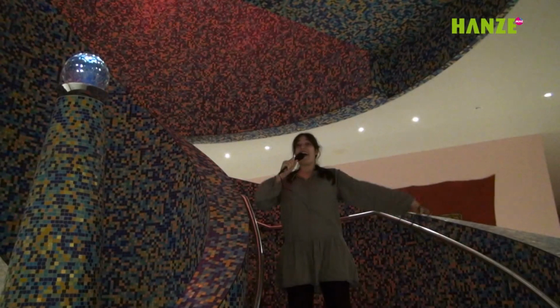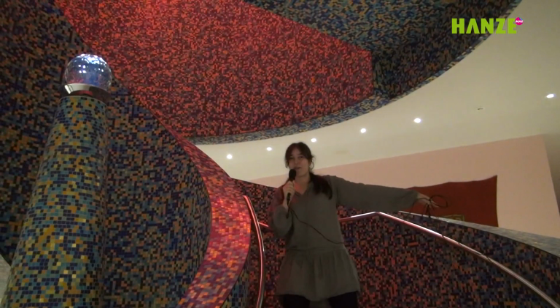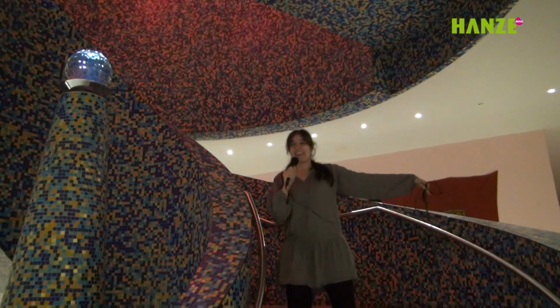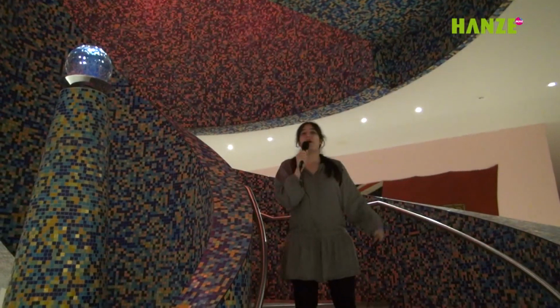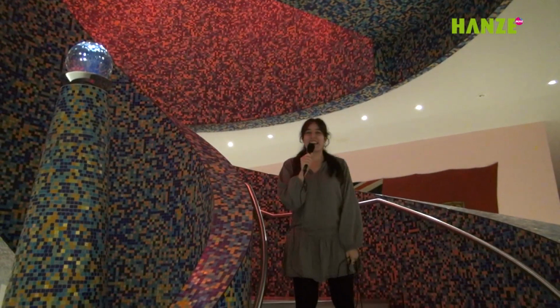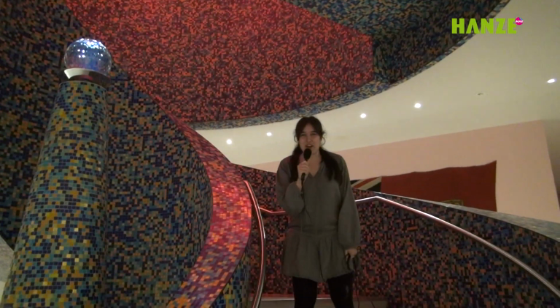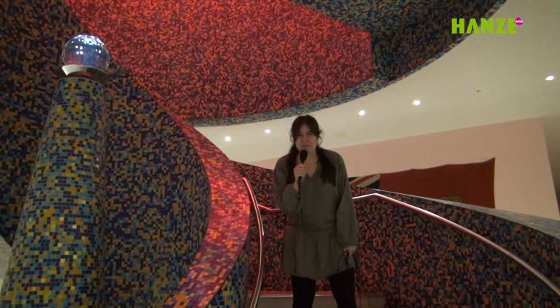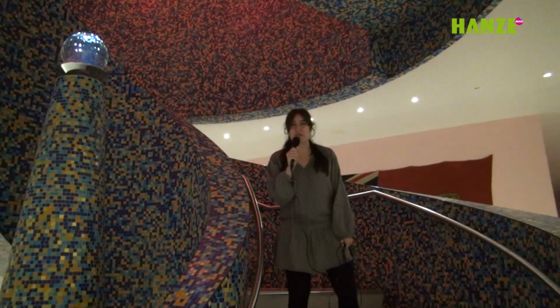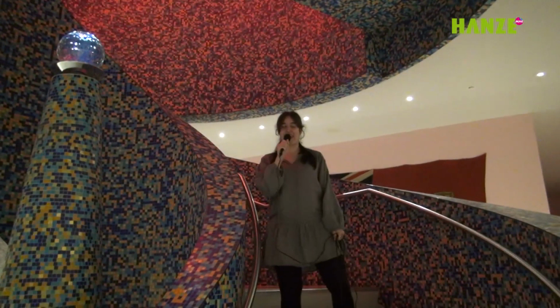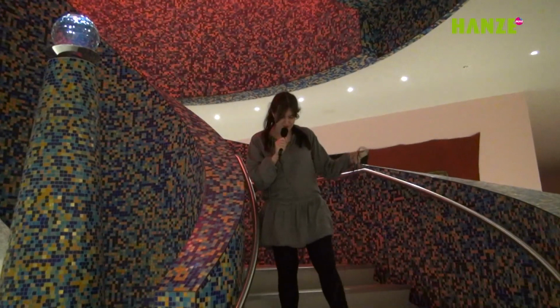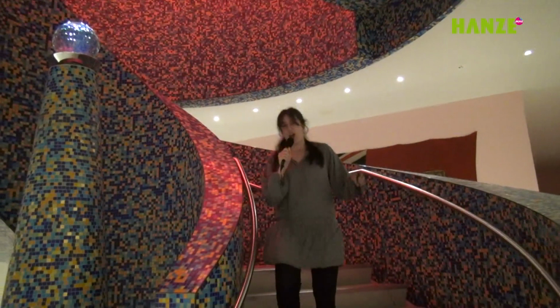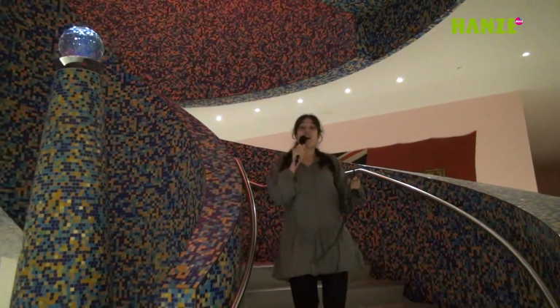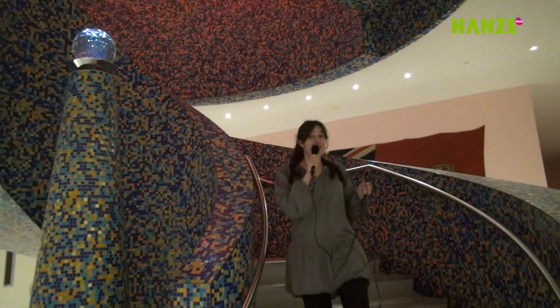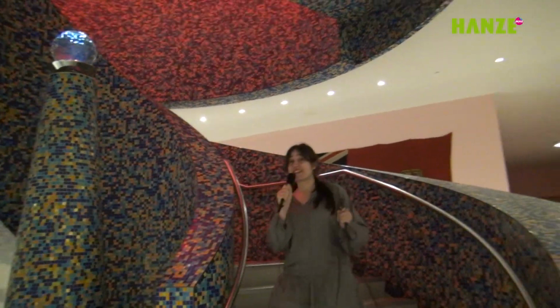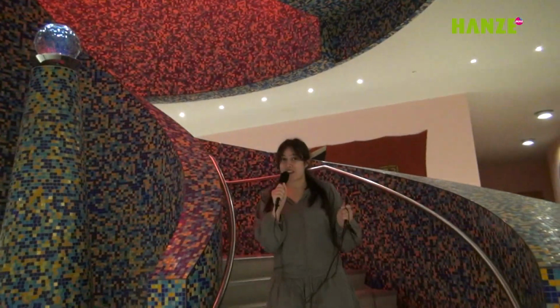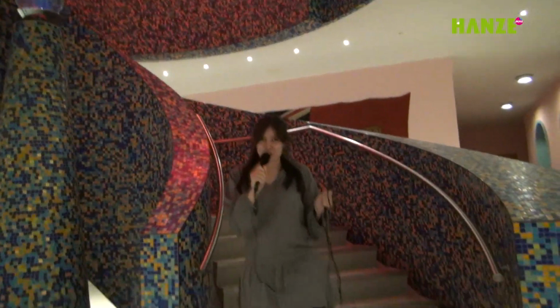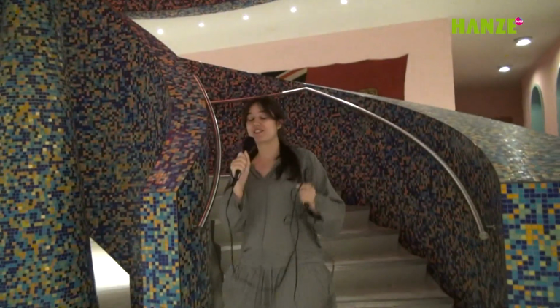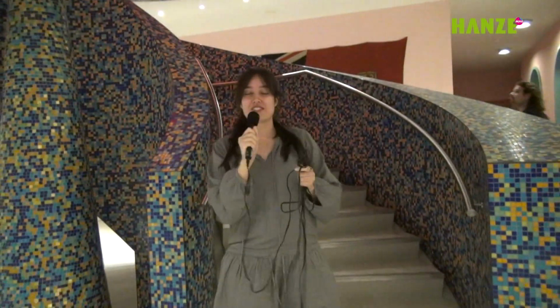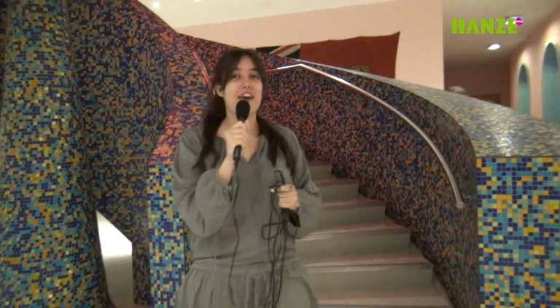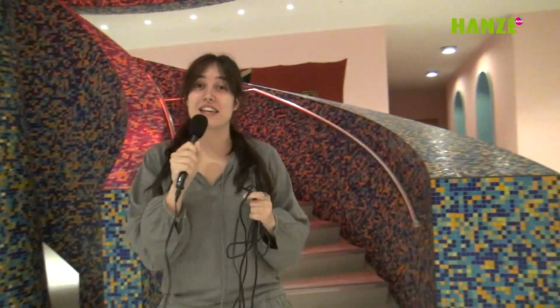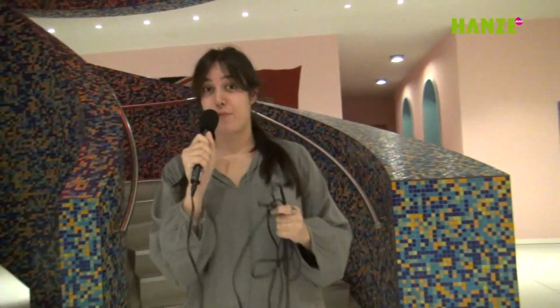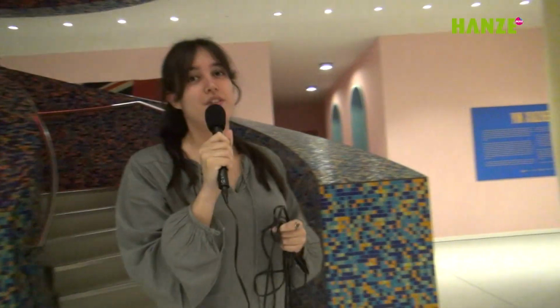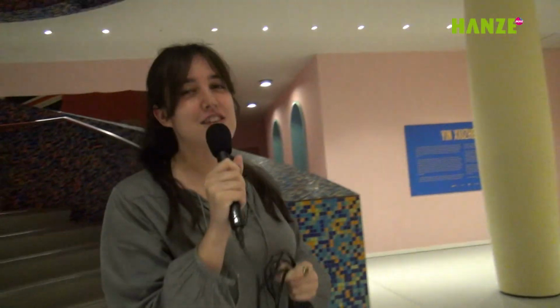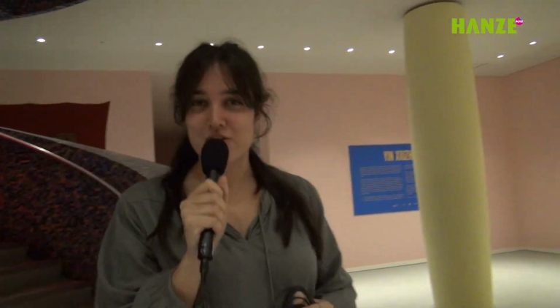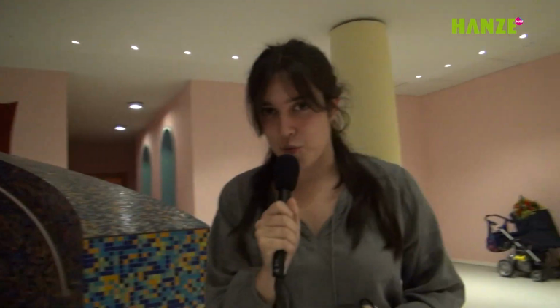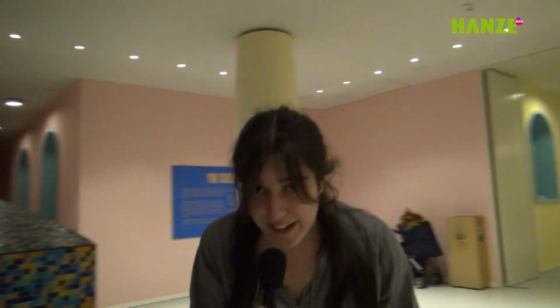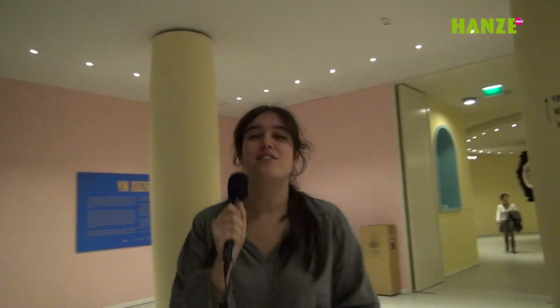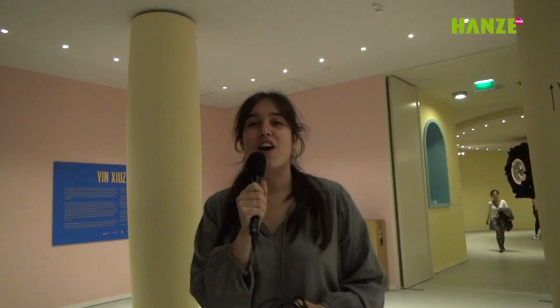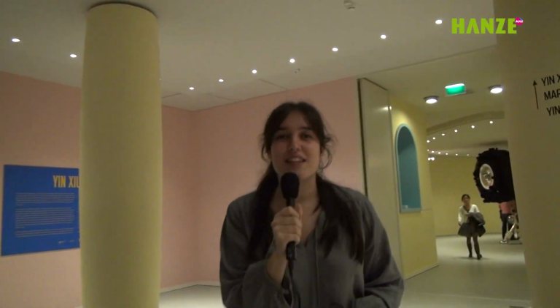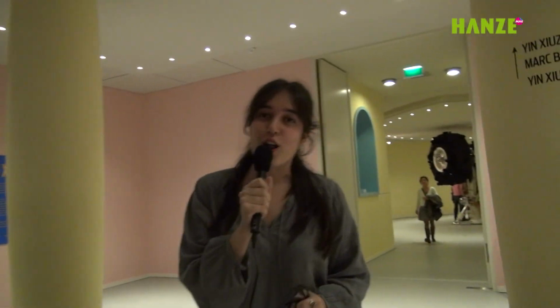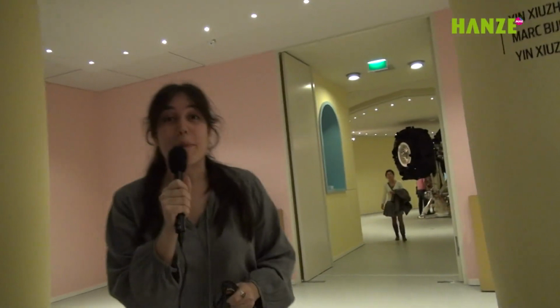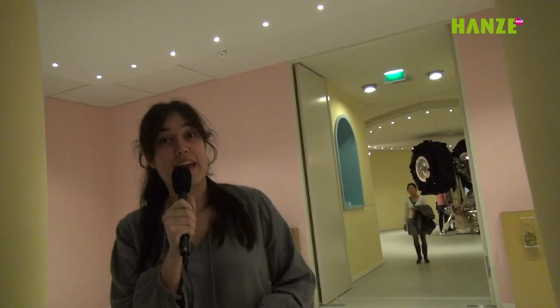Hello everybody! We are in Groningen Museum today because there is a new exhibition which is going to be held until April. And this is very interesting. Why? Because the artist is called Mark Bale.